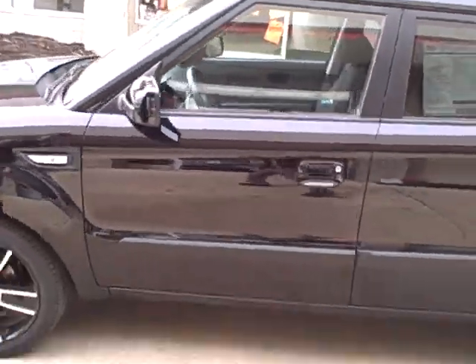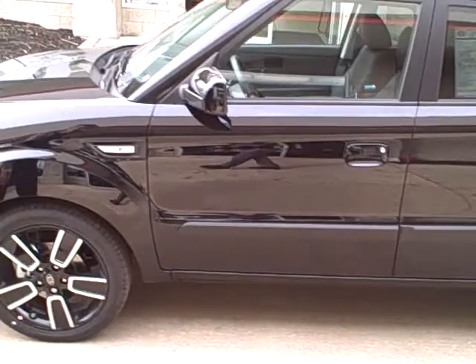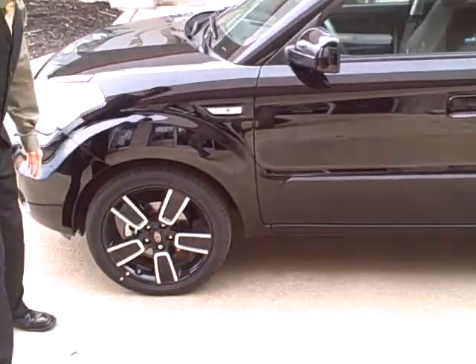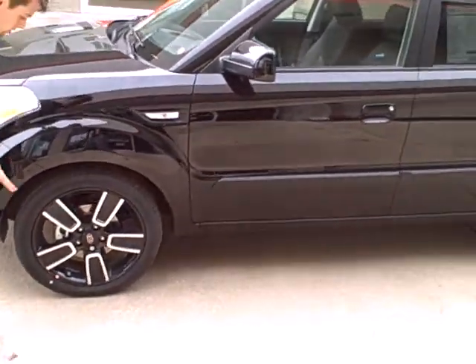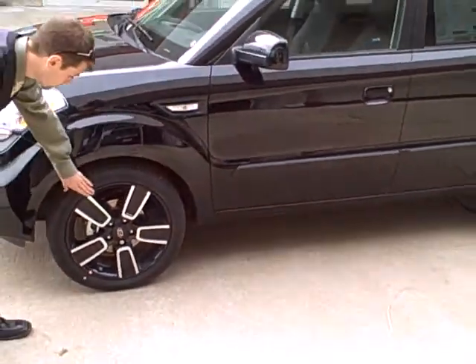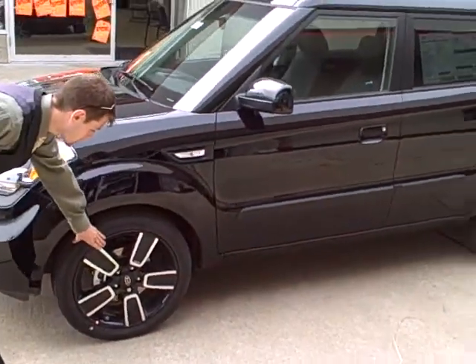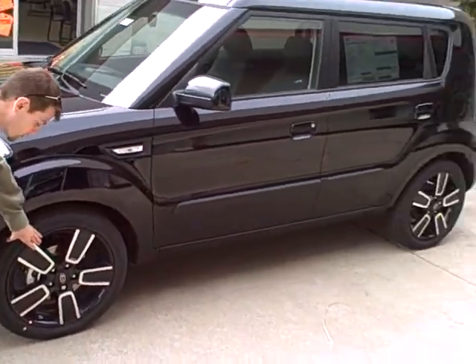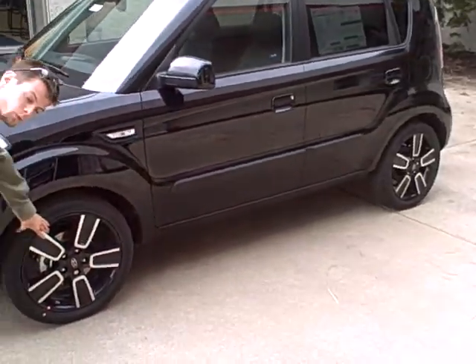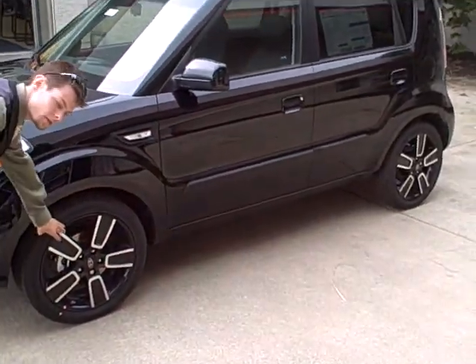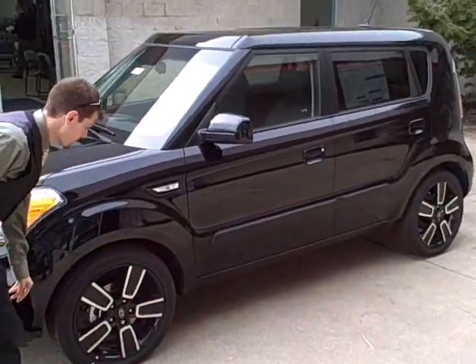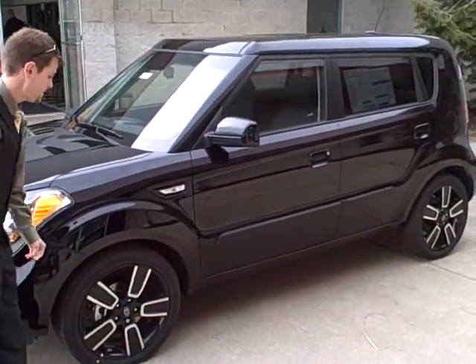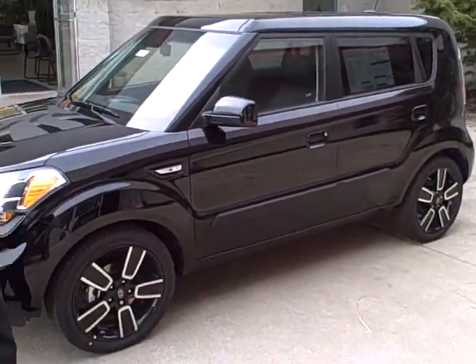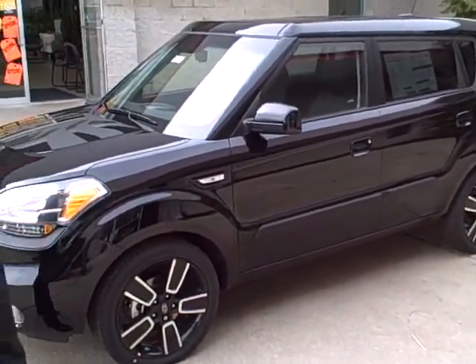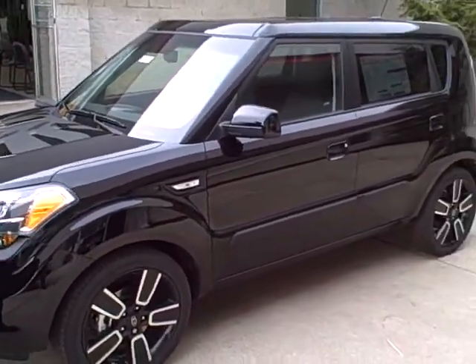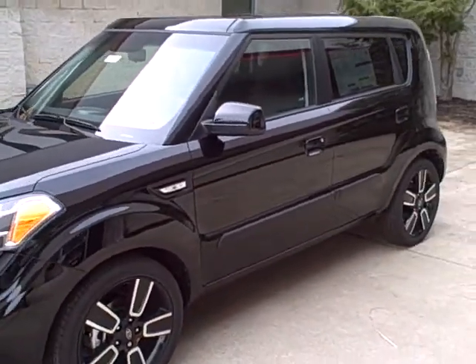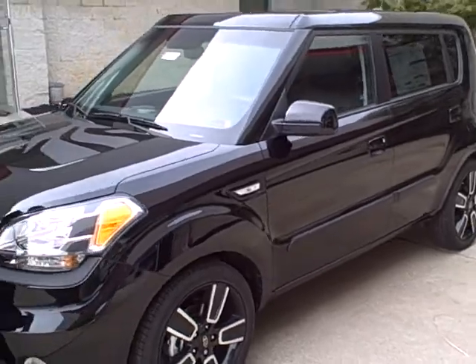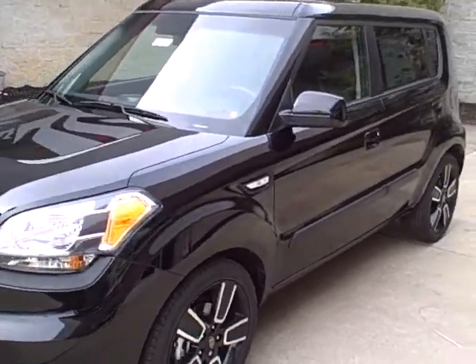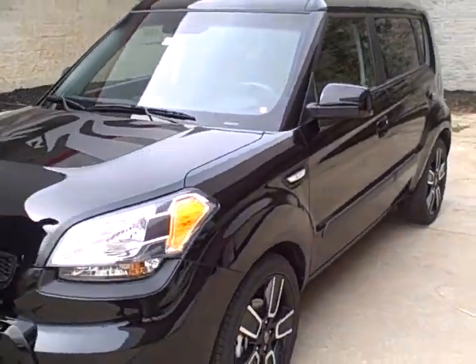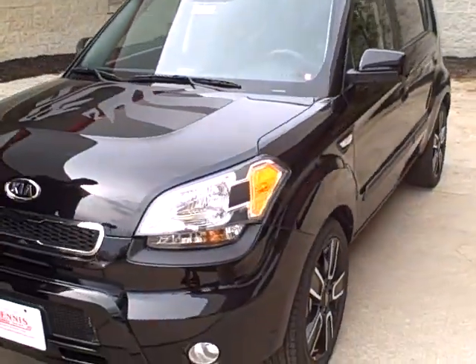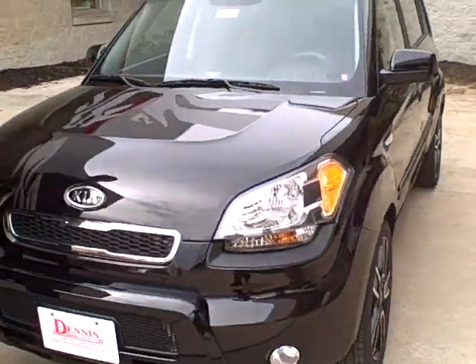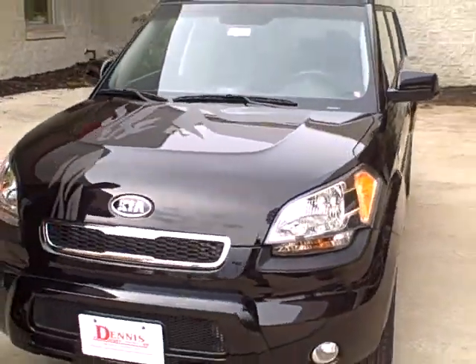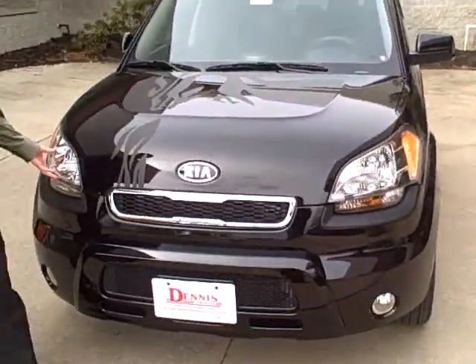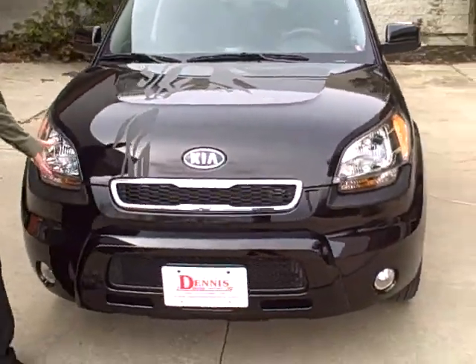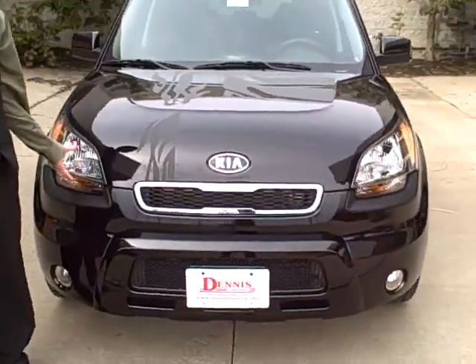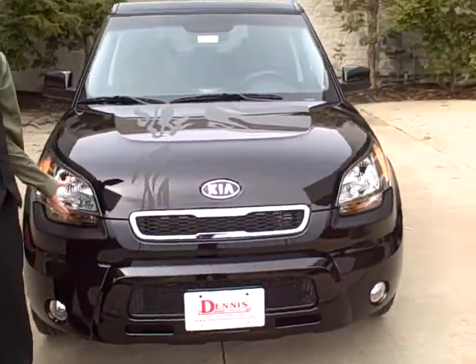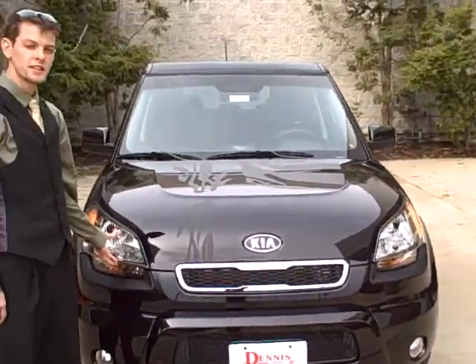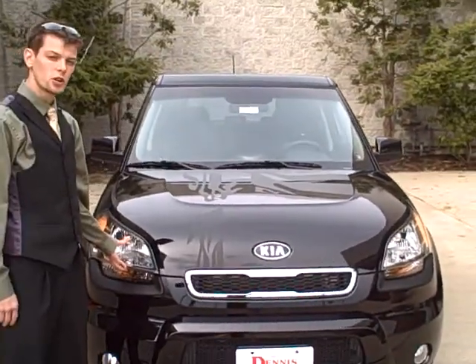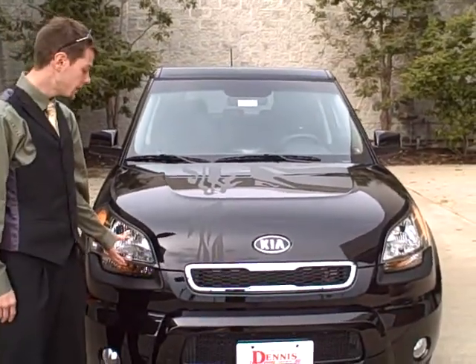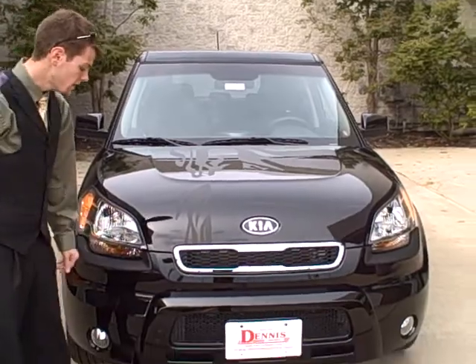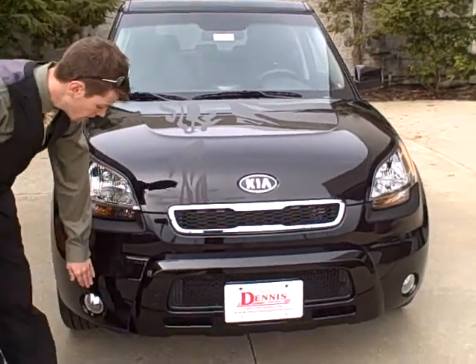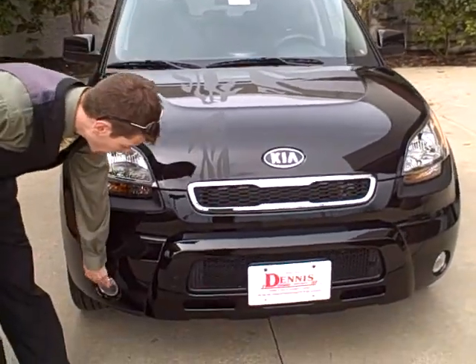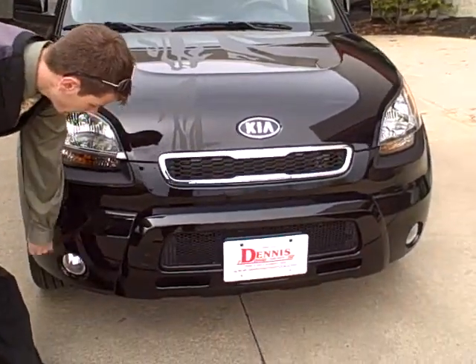We have 18 inch alloy special edition wheels. In the front of the vehicle we have HID, high intensity discharge headlights, and fog lights.